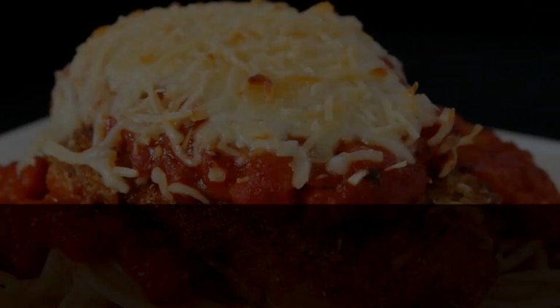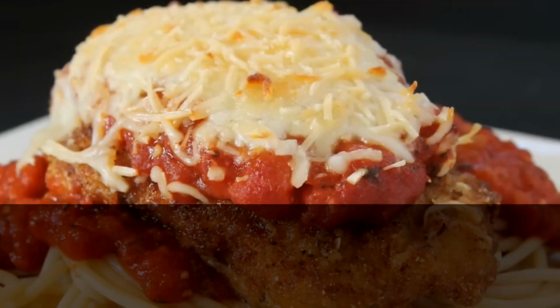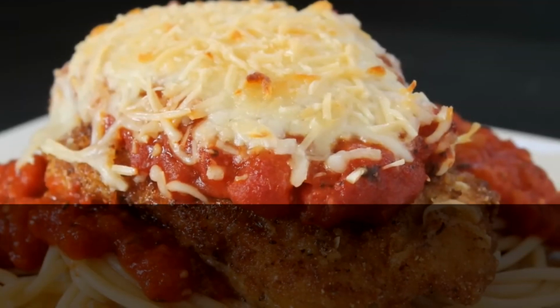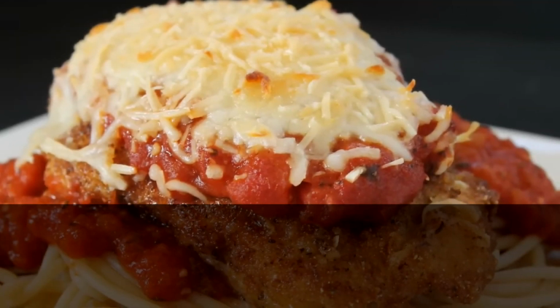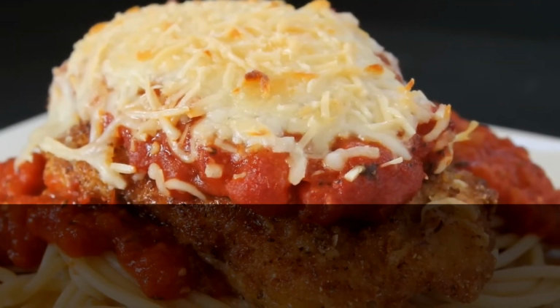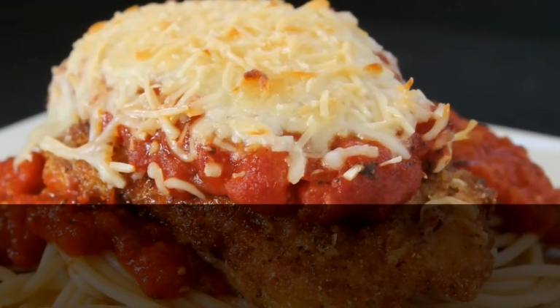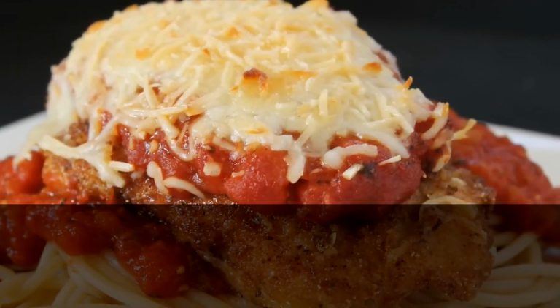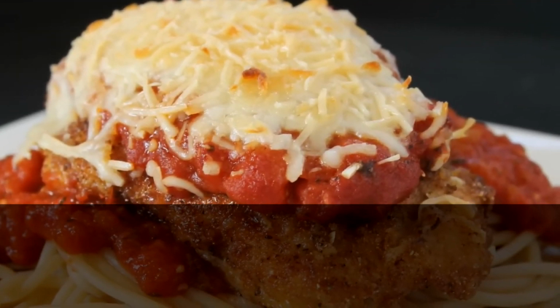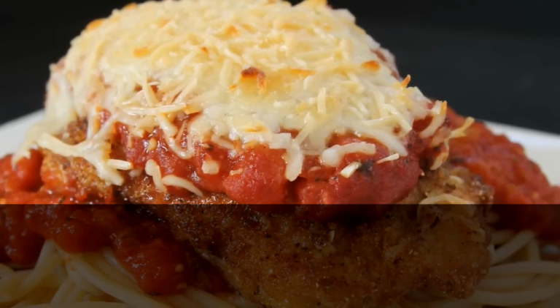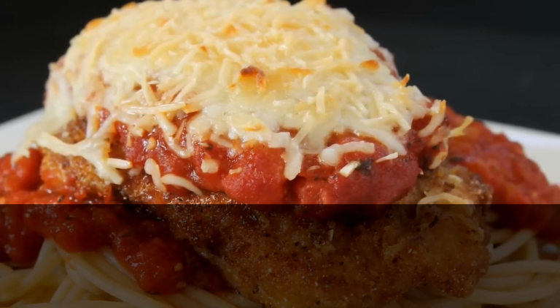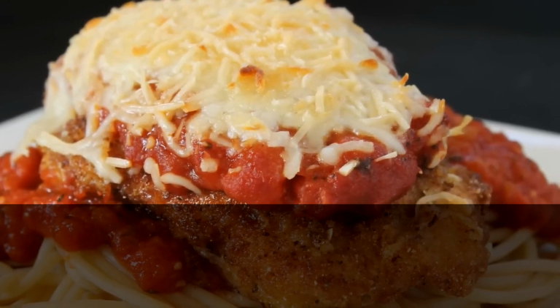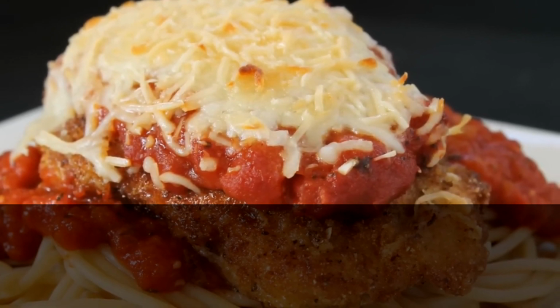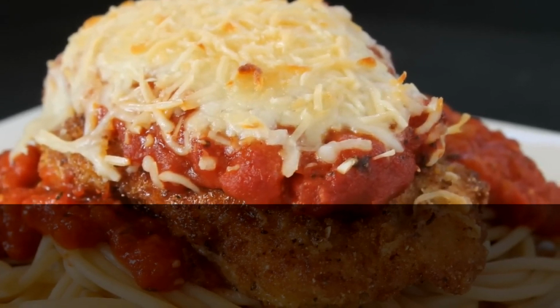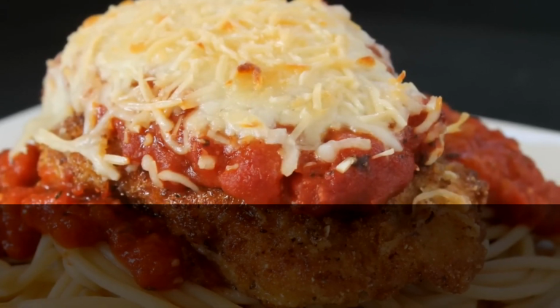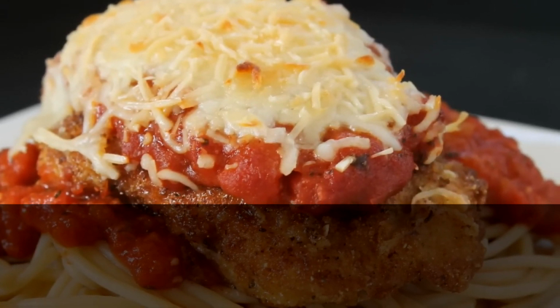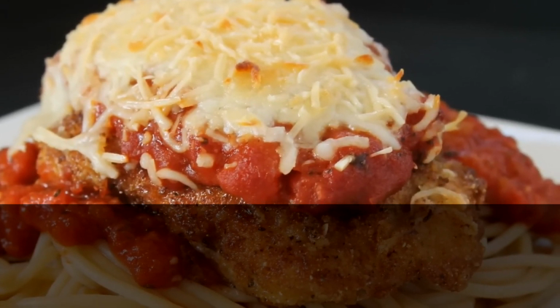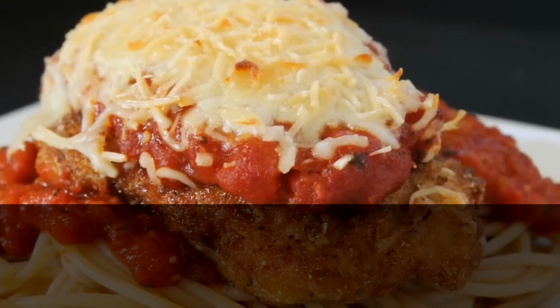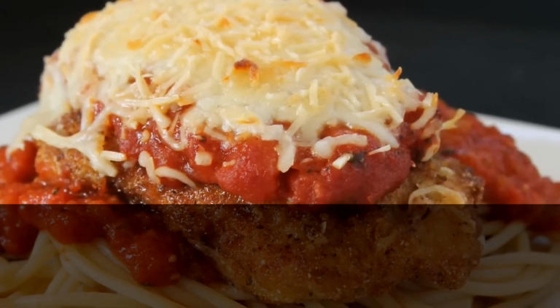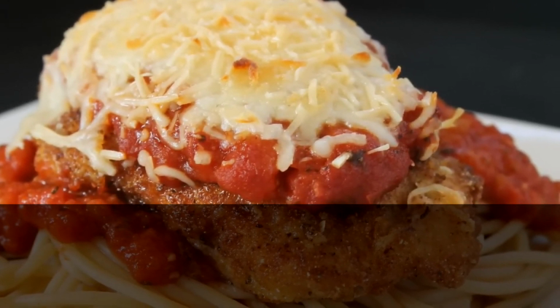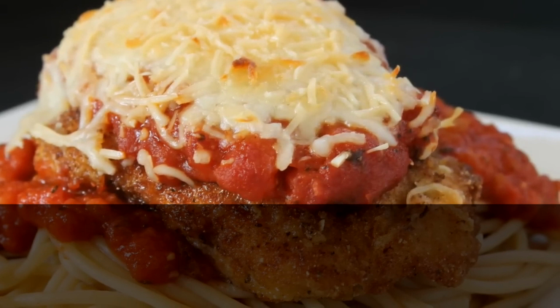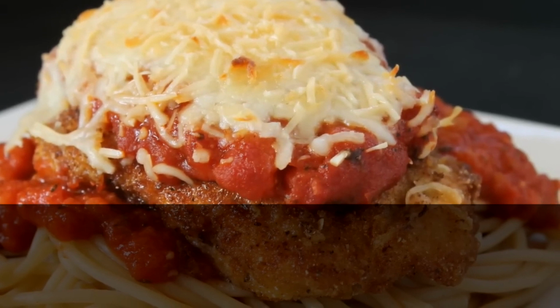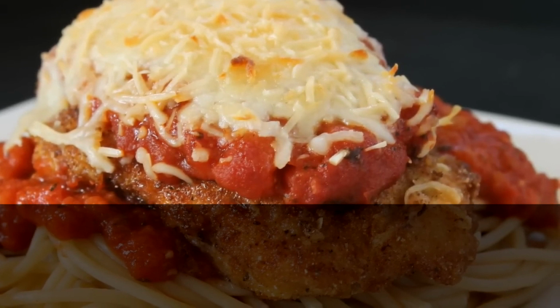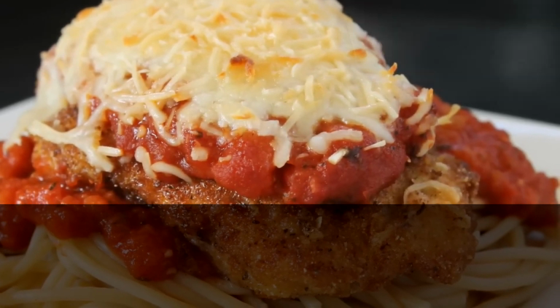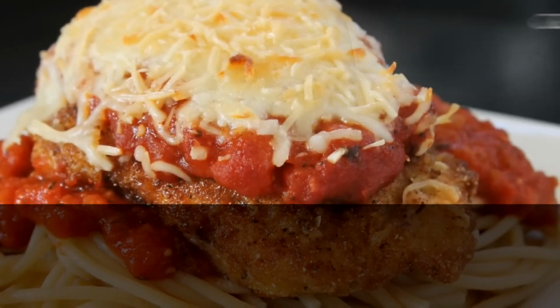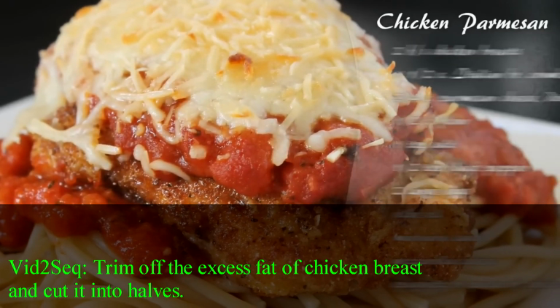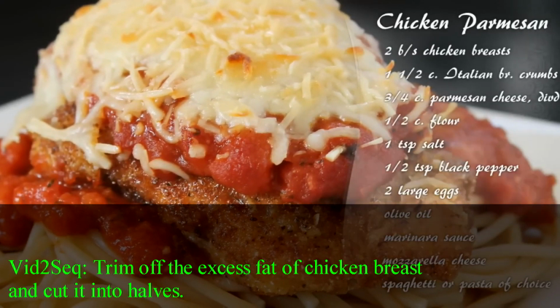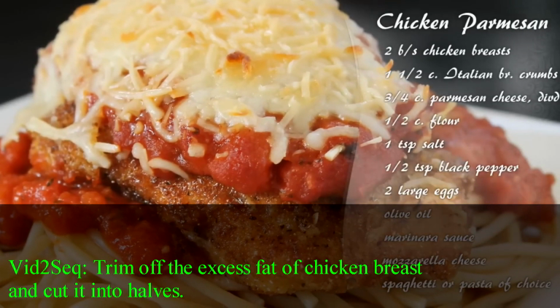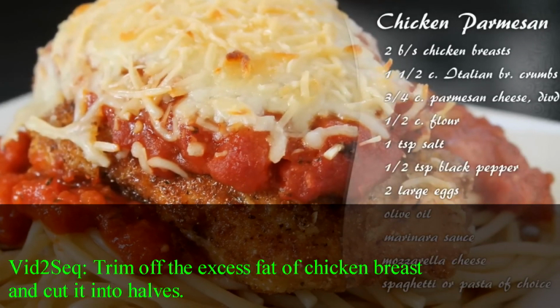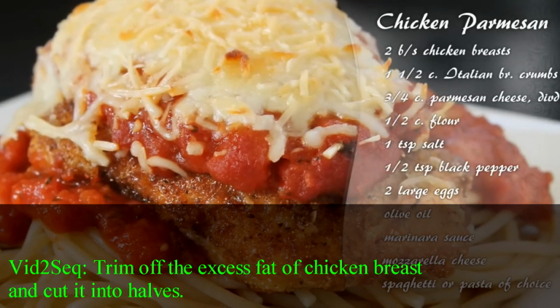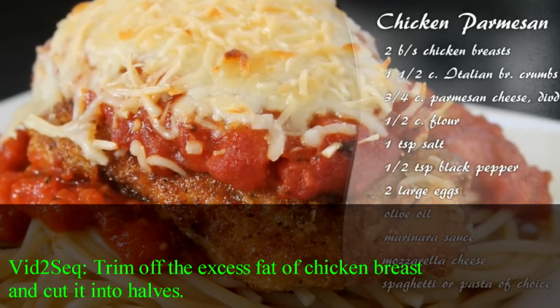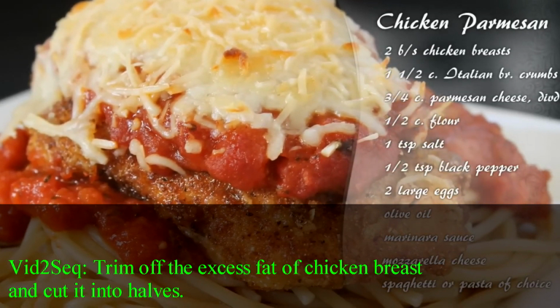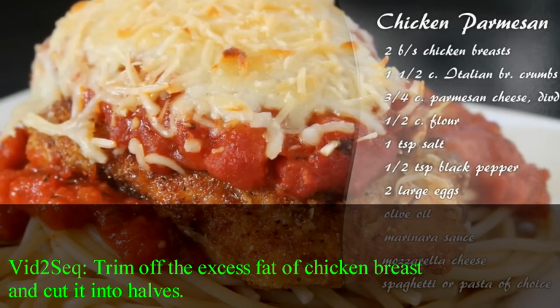Hello and welcome to Crouton Cracker Jacks. Today I'm going to show you how to make this delicious chicken parmesan. This is one of those dishes that sounds a lot more complicated than it really is, but it's really simple. These are the ingredients that you'll need, so let's get started.